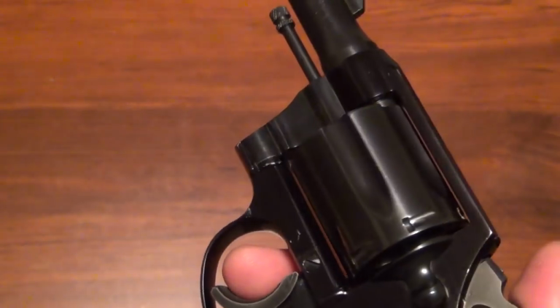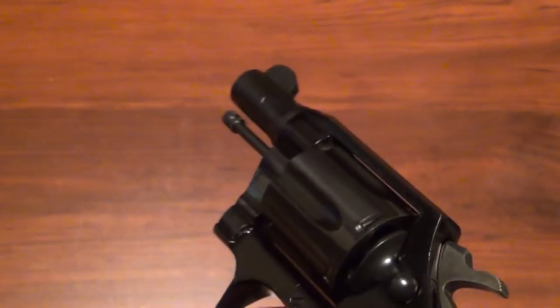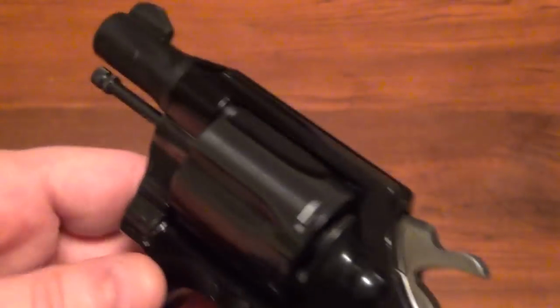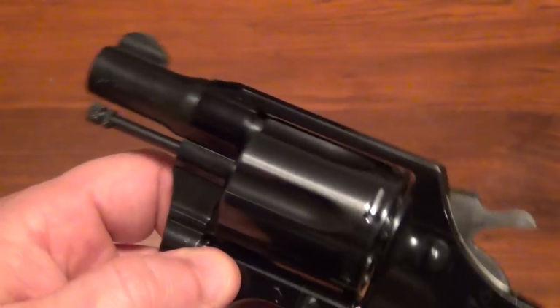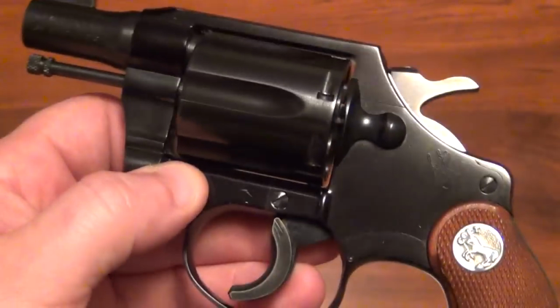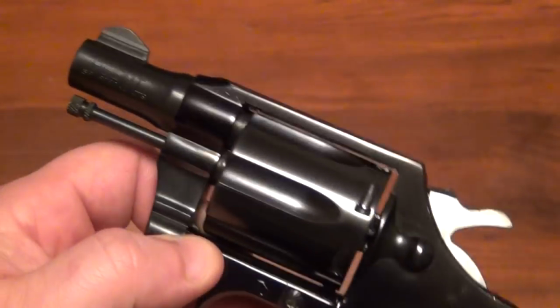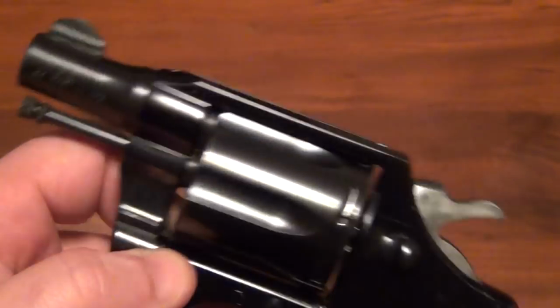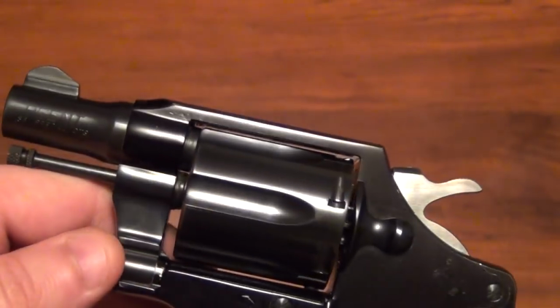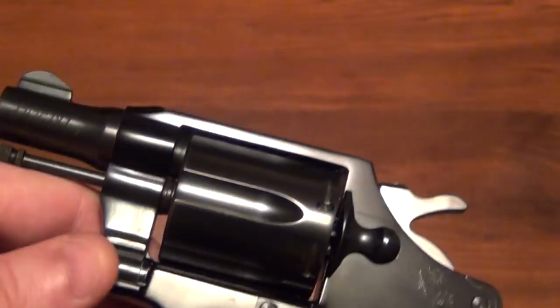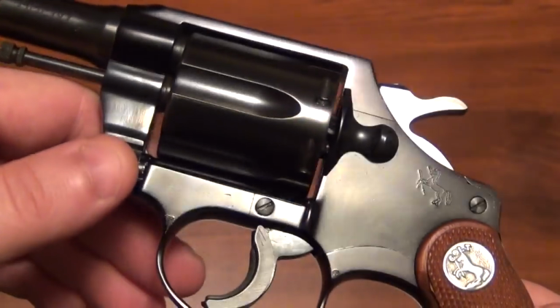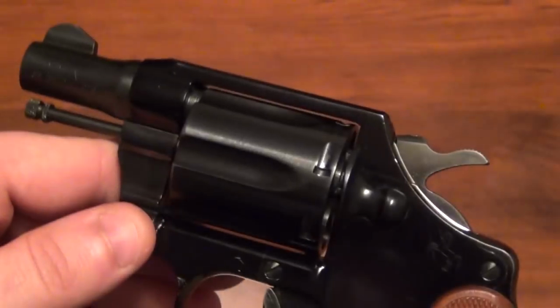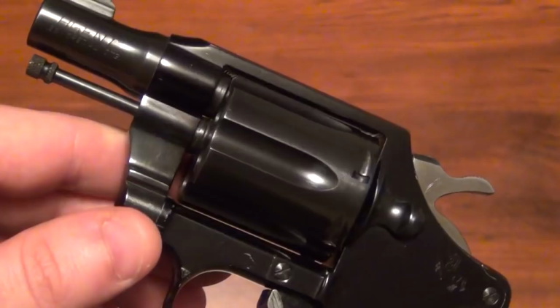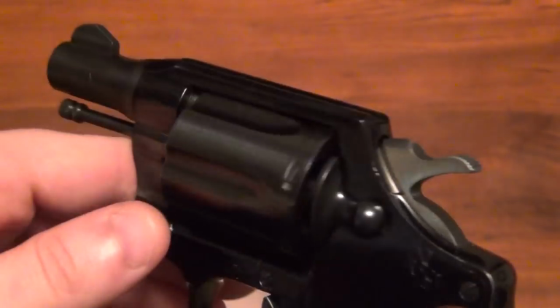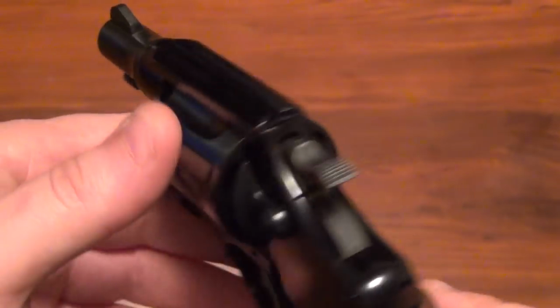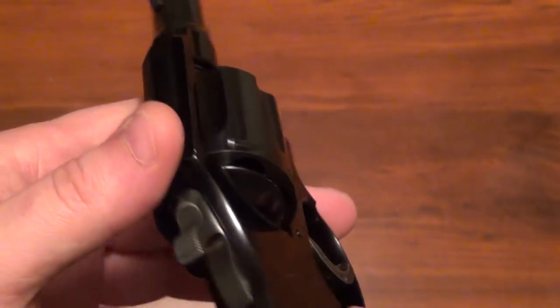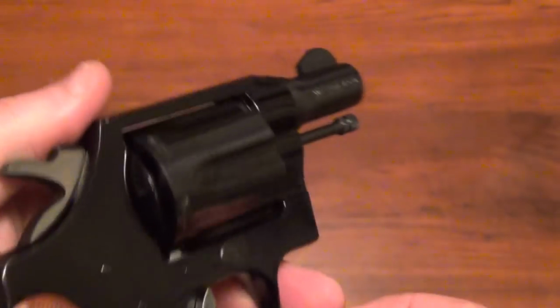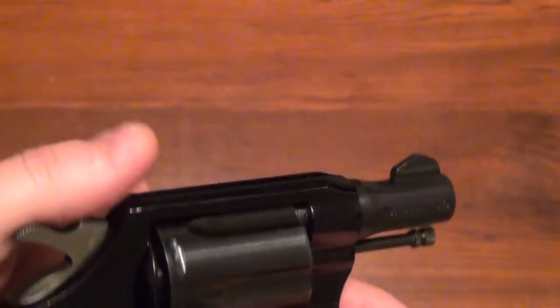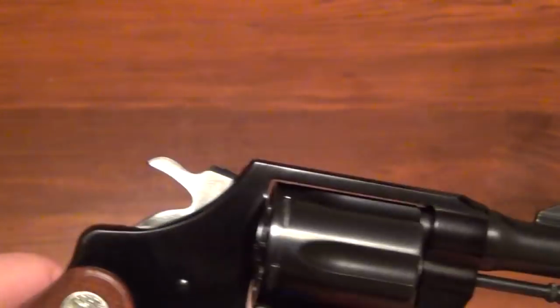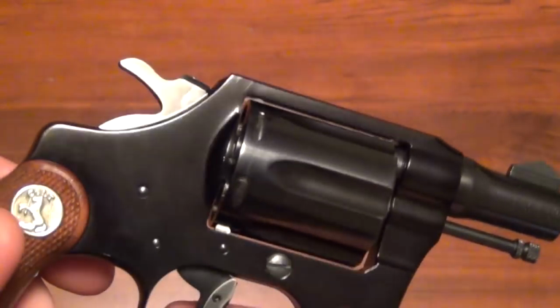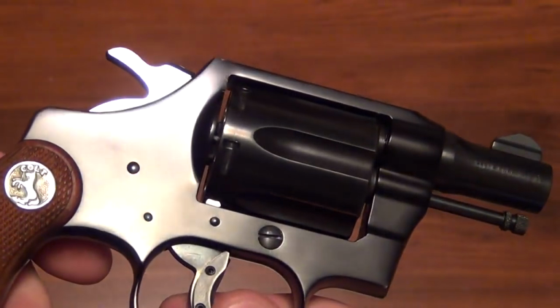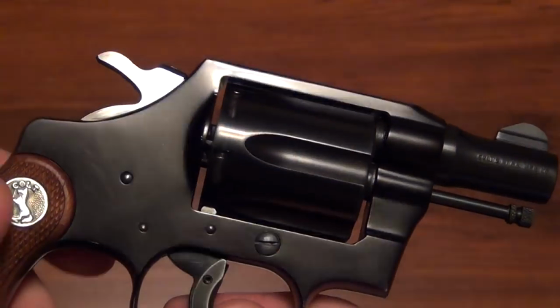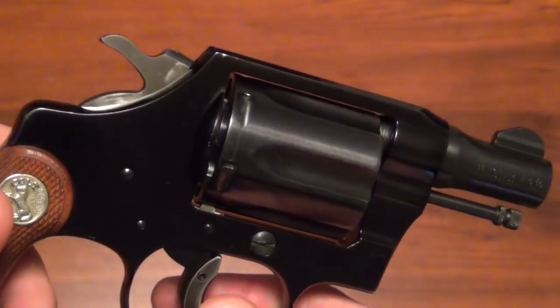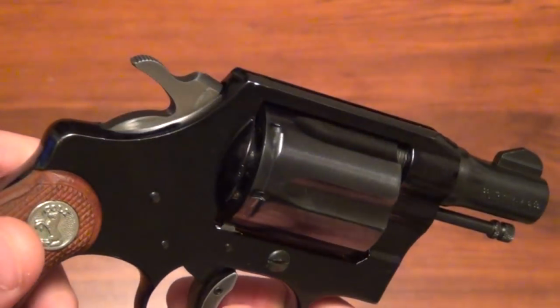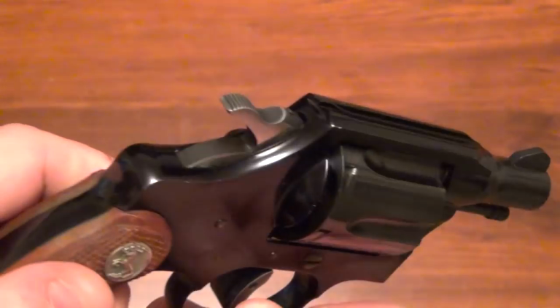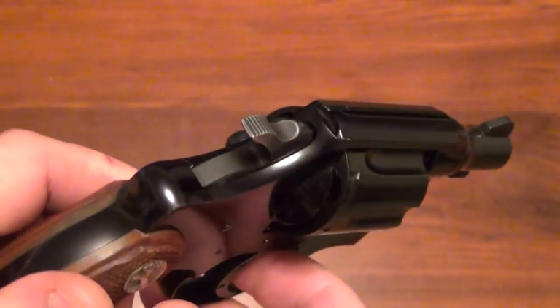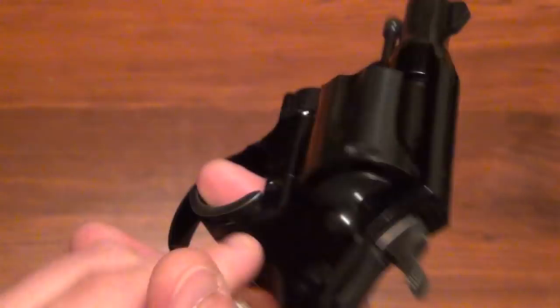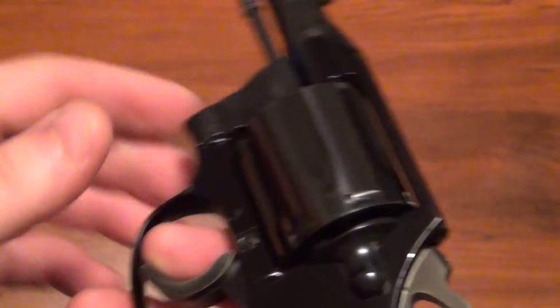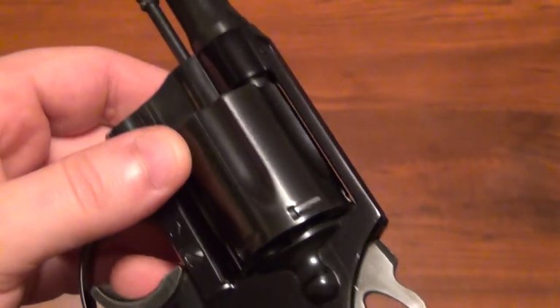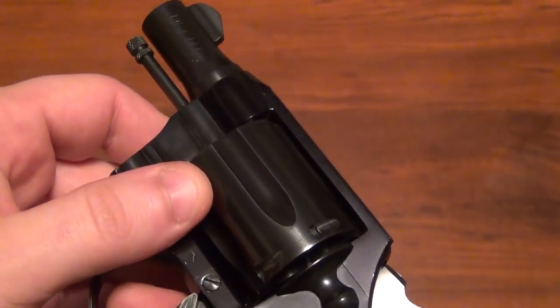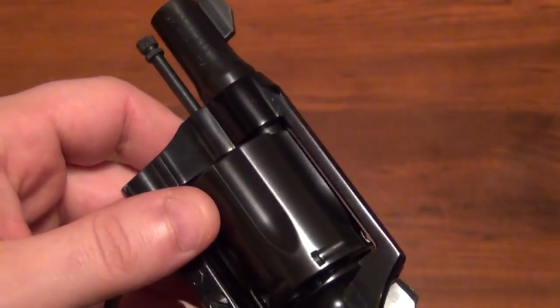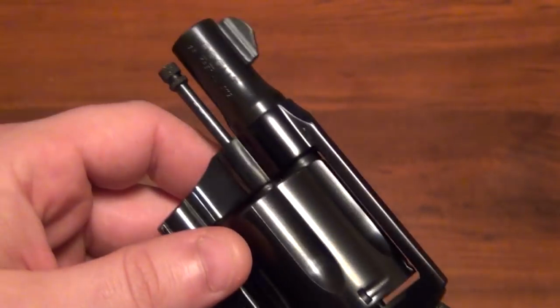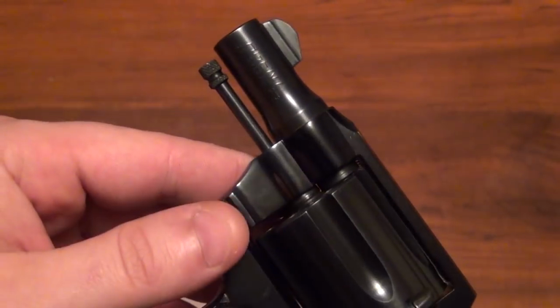It's similar to the Smith & Wesson 340PD — I'll bet it's a little heavier than that, but the 340PD is scandium, and I think this is aluminum framed. But it's still extremely light.